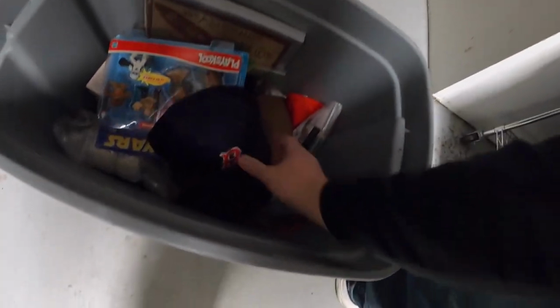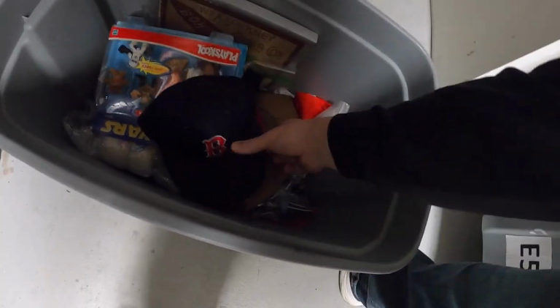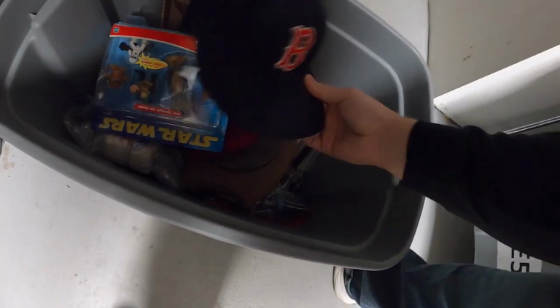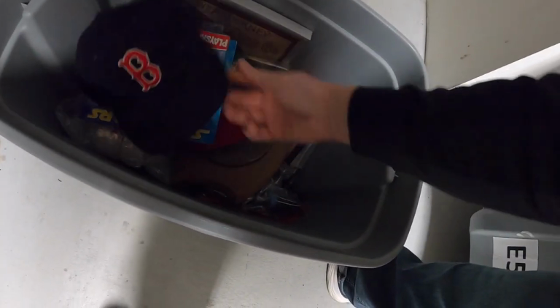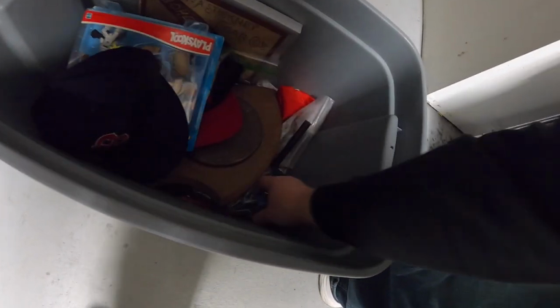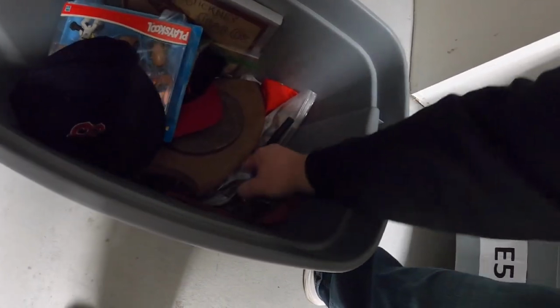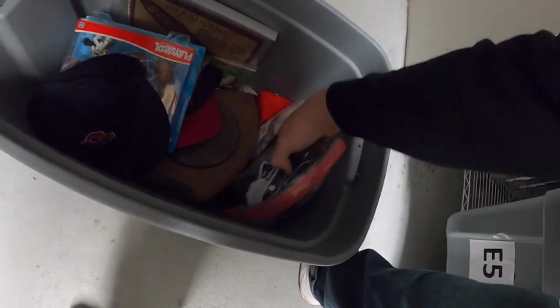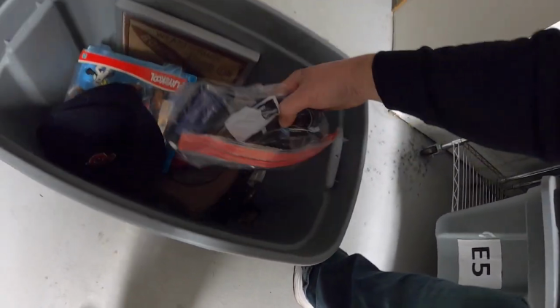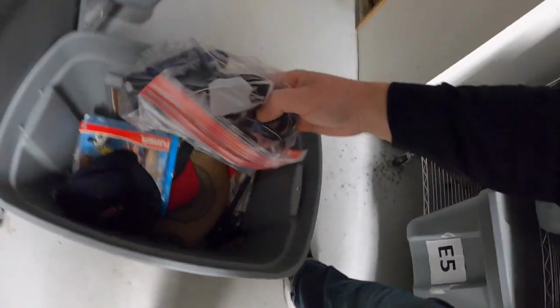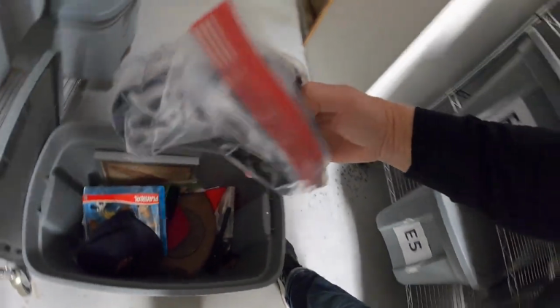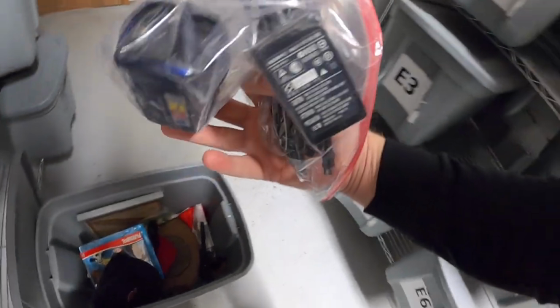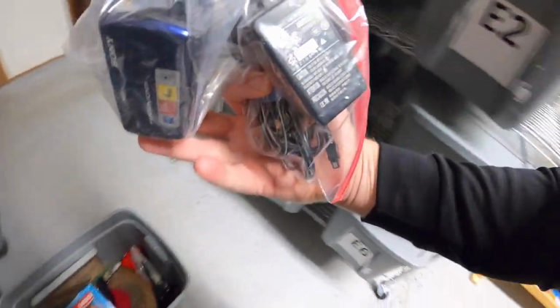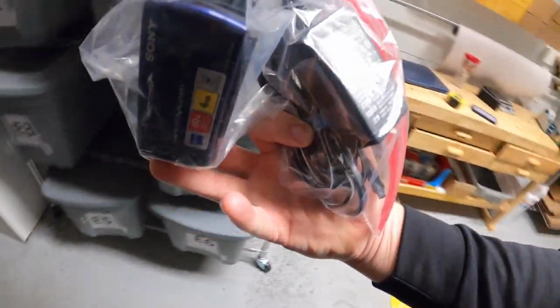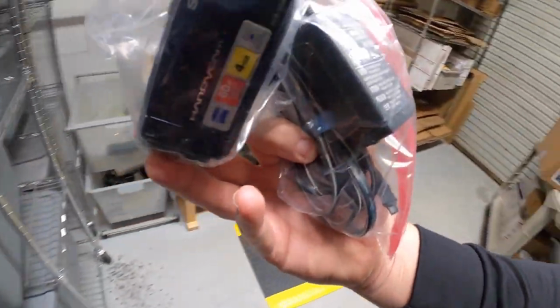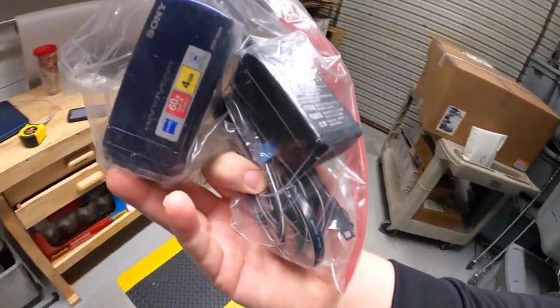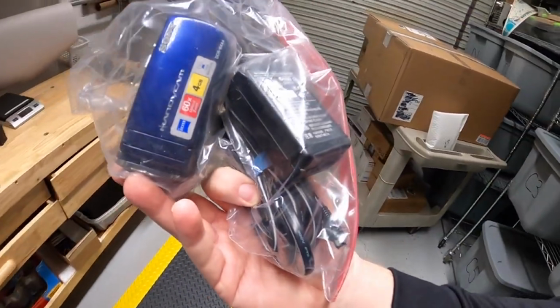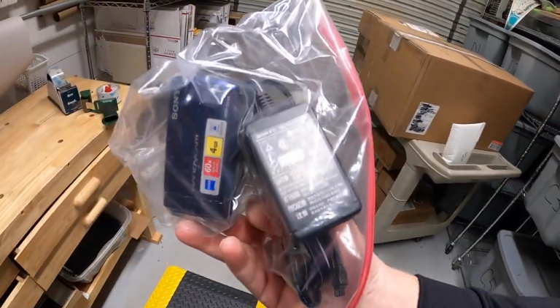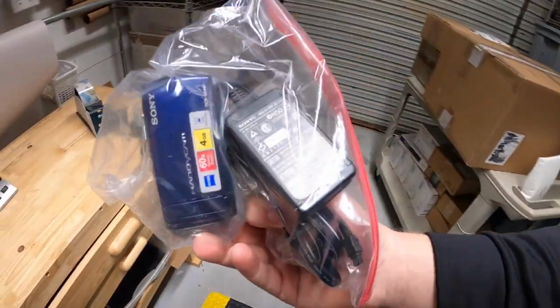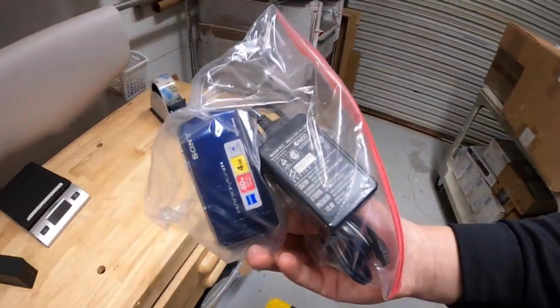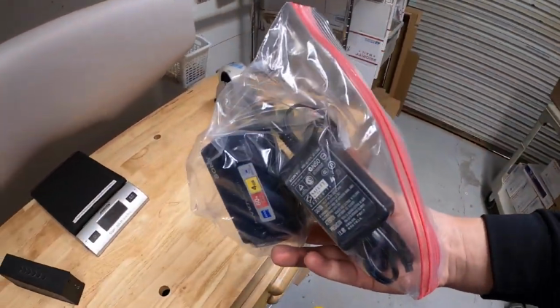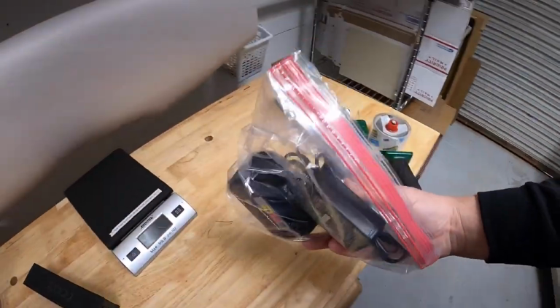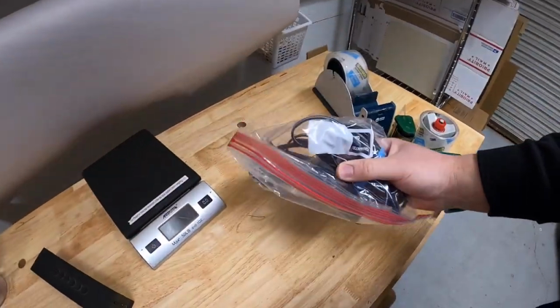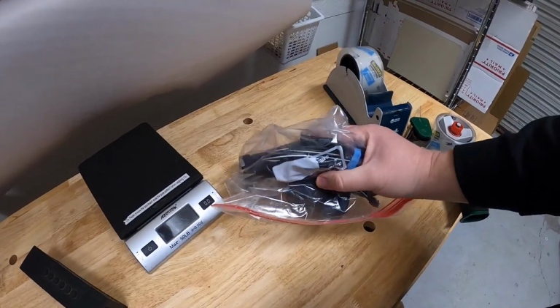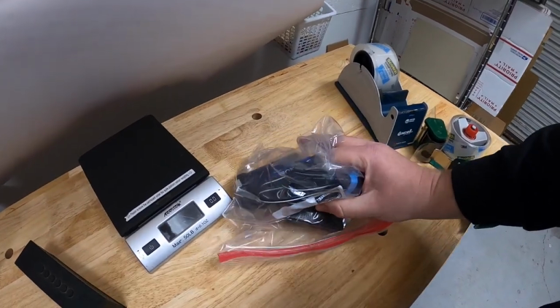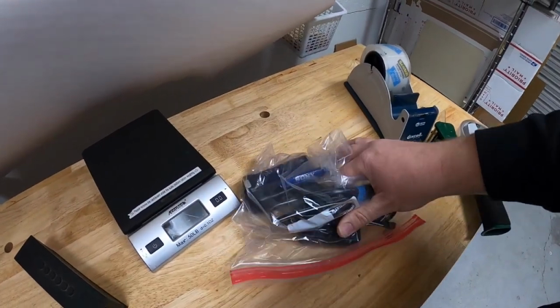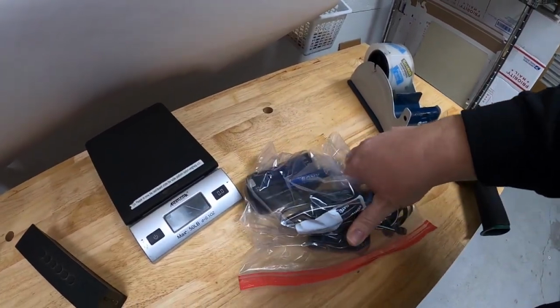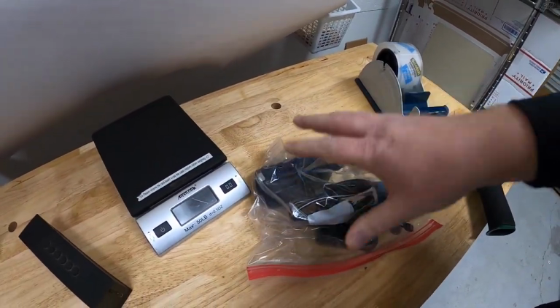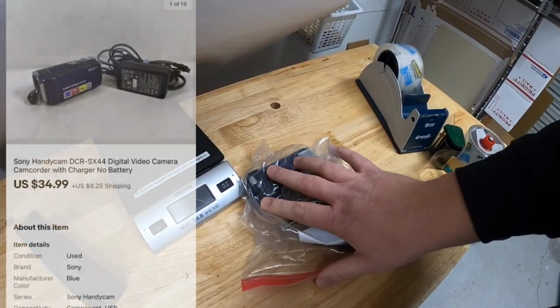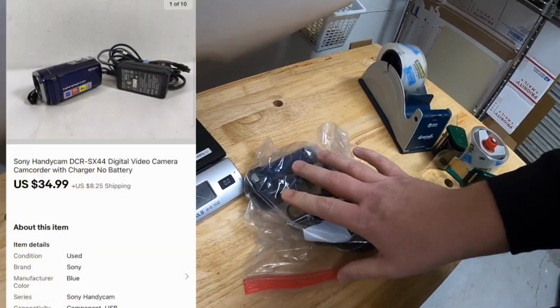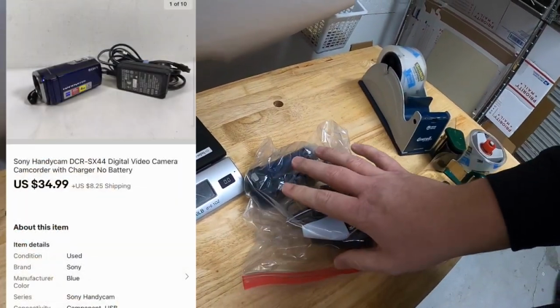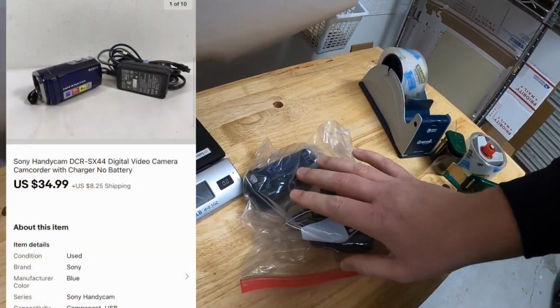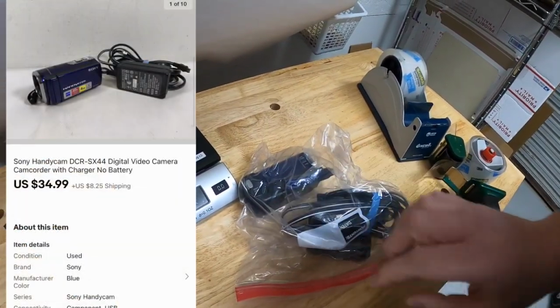Next thing is down here in A5. It's a Sony Handycam — newer model. It doesn't have a battery but it powered on and seemed to work fine, so I just sold it without the battery.